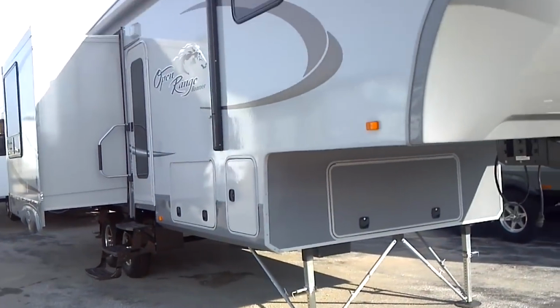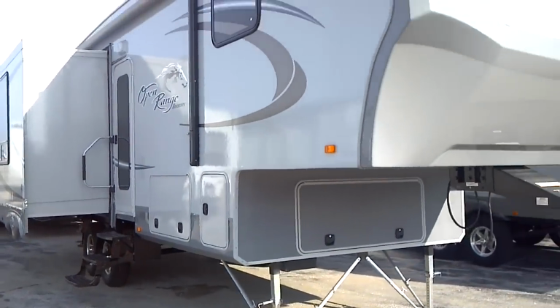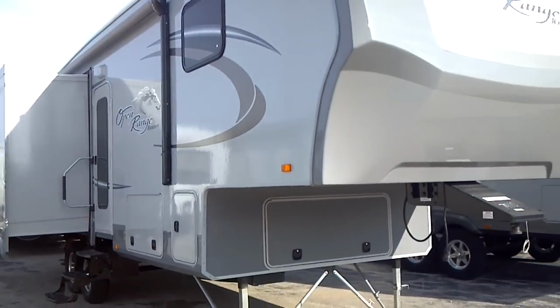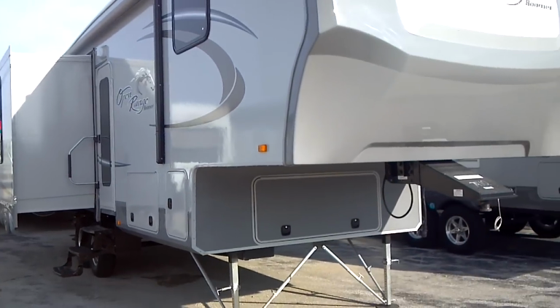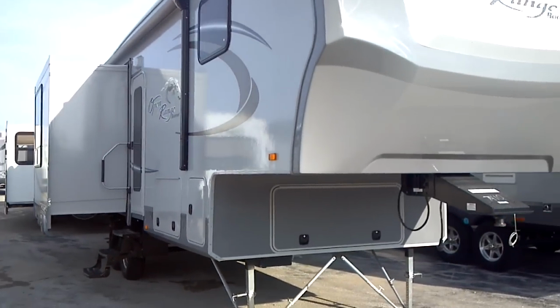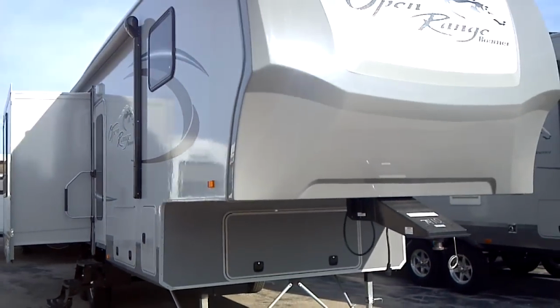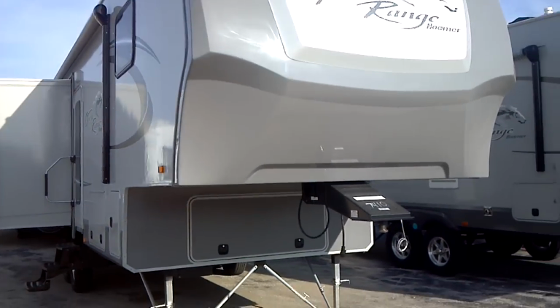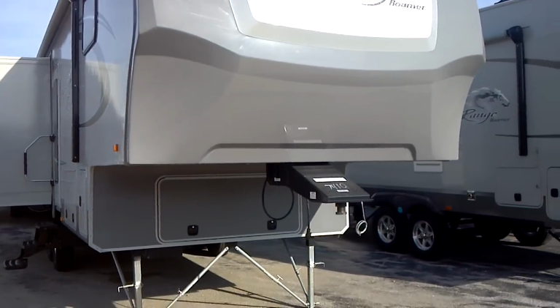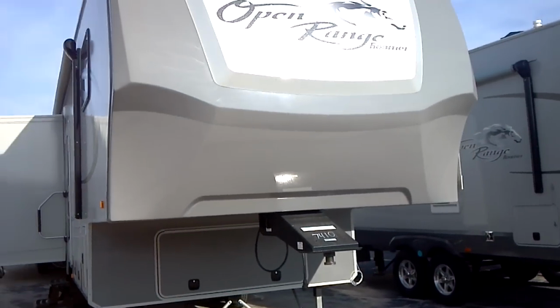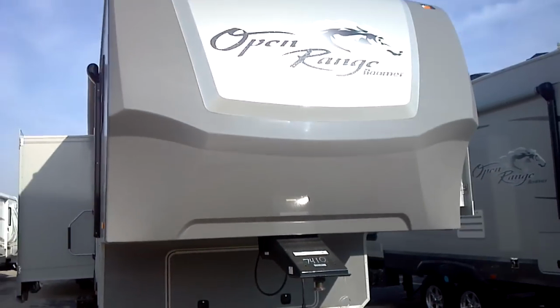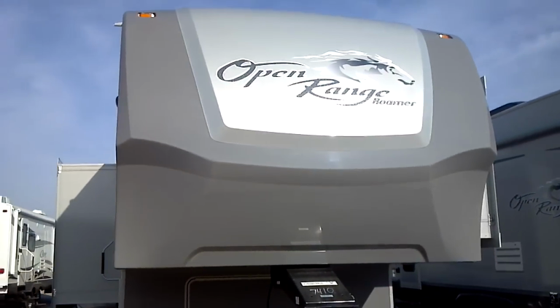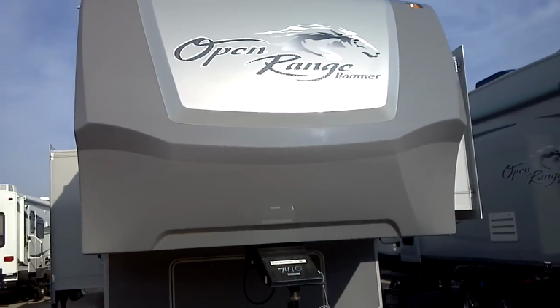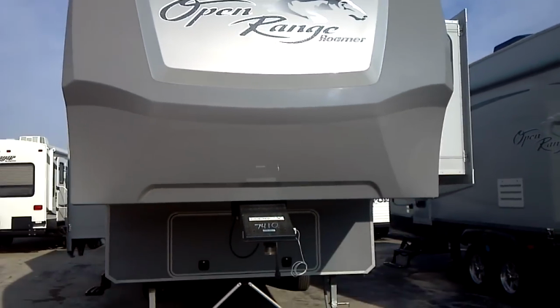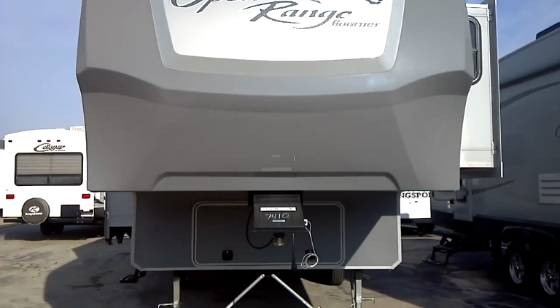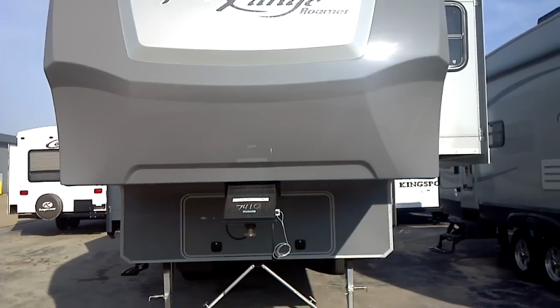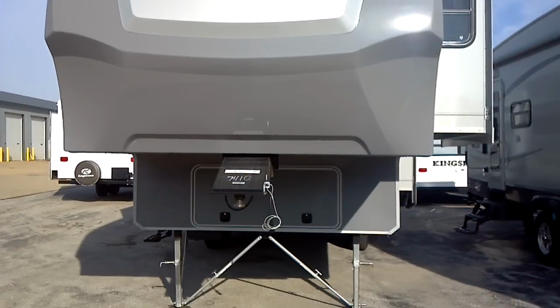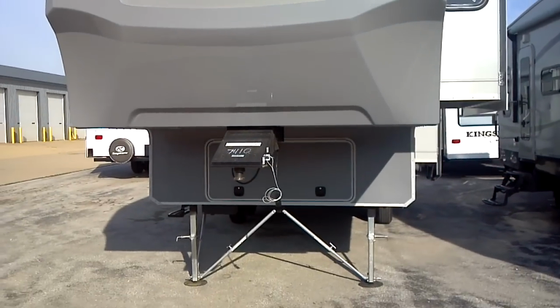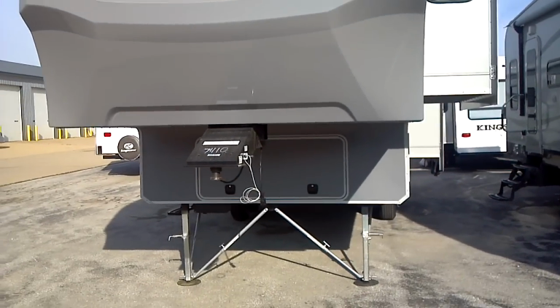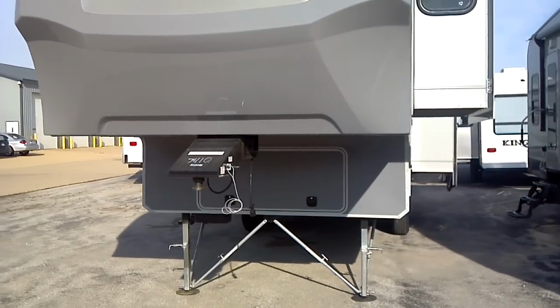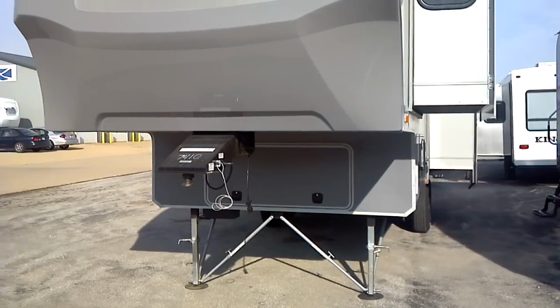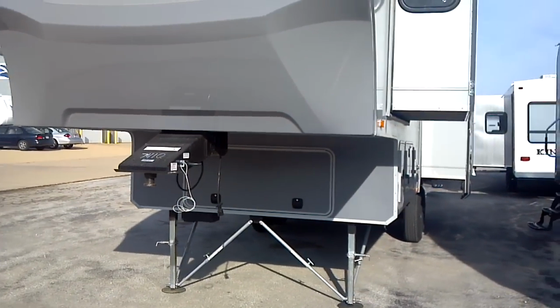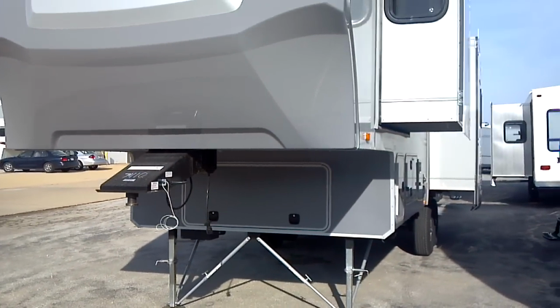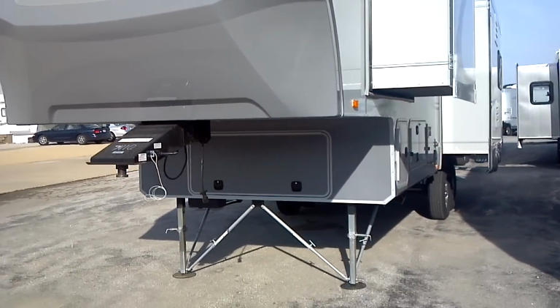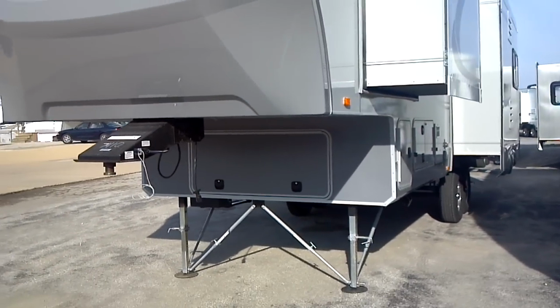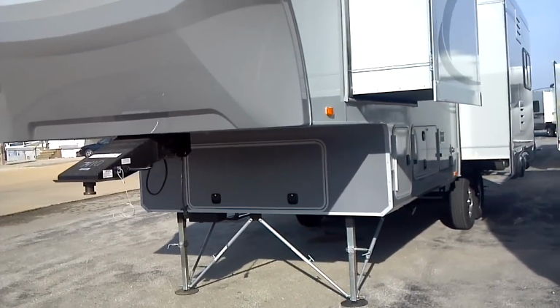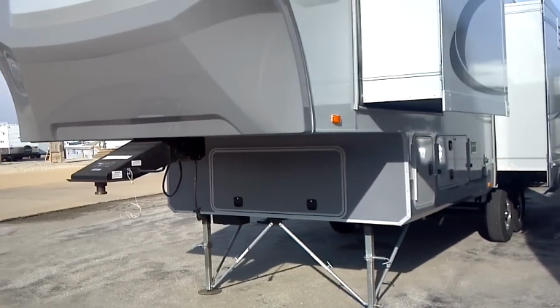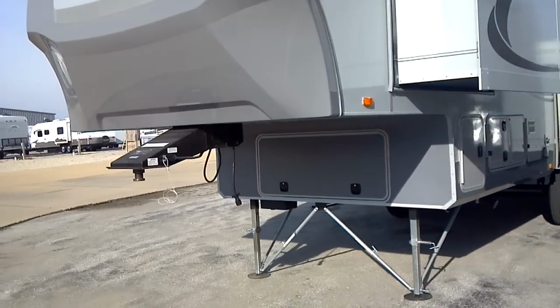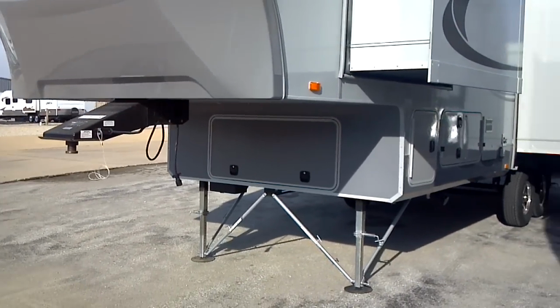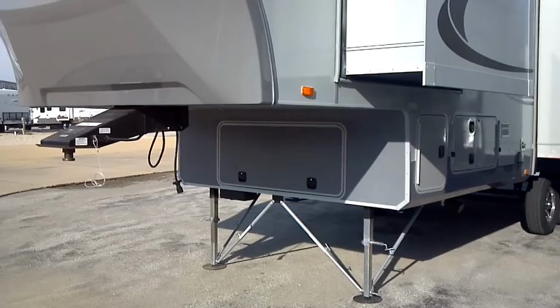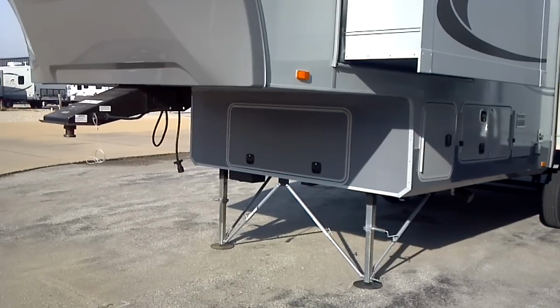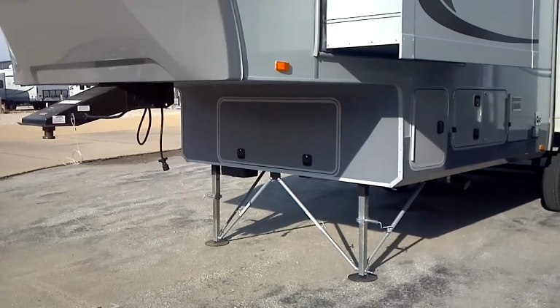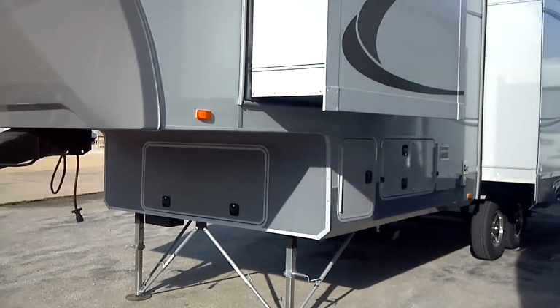This is a premium construction unit with a fiberglass exterior and vacuum-bonded foam insulation on the Open Range model. Triple slide floor plan. You have some large storage capability right underneath, above the landing gear area.